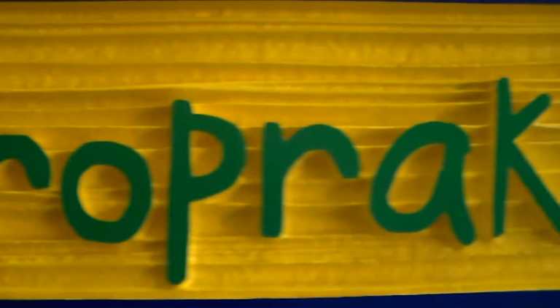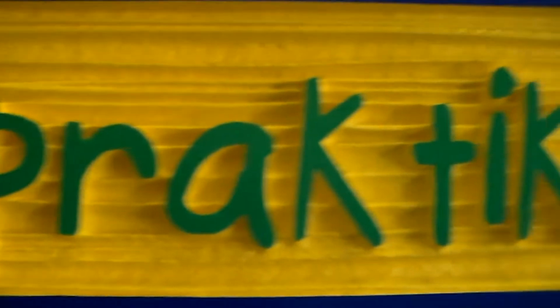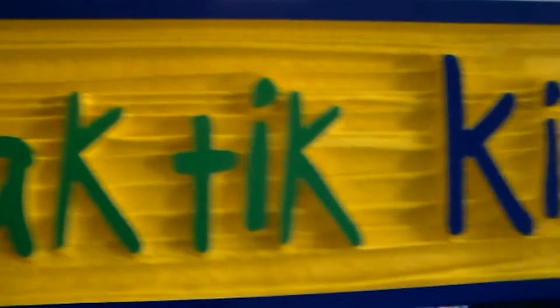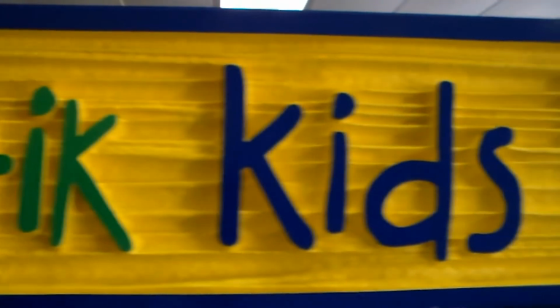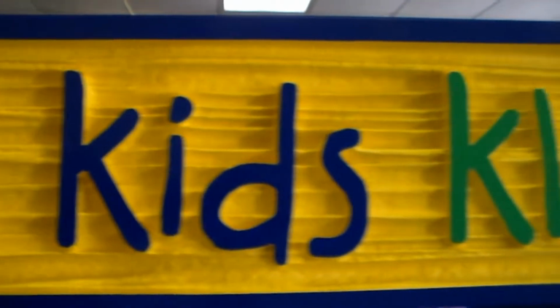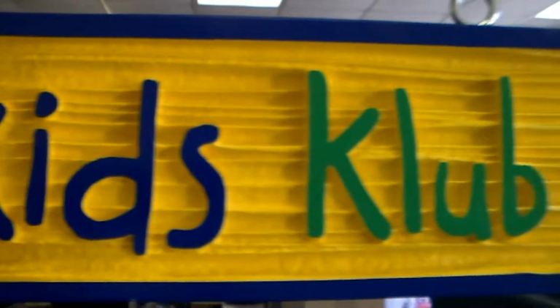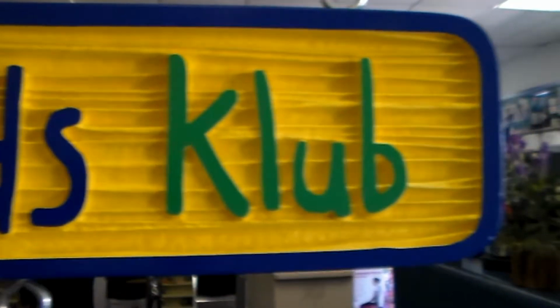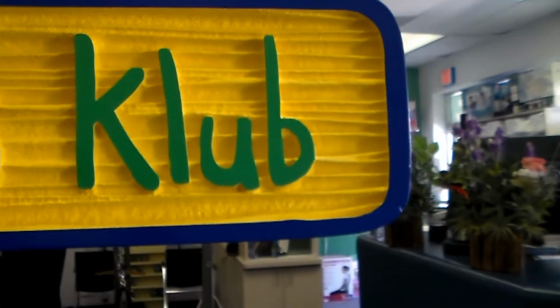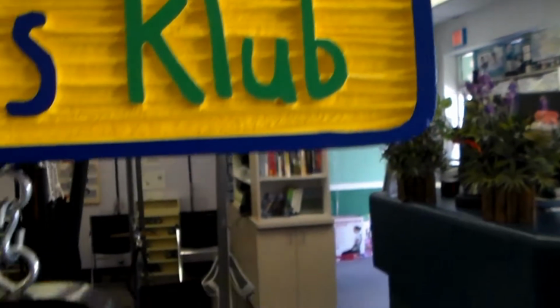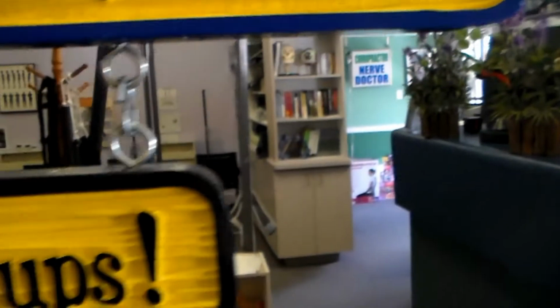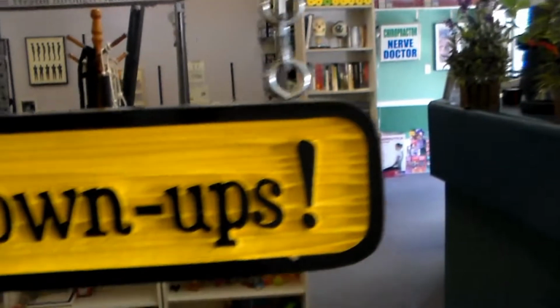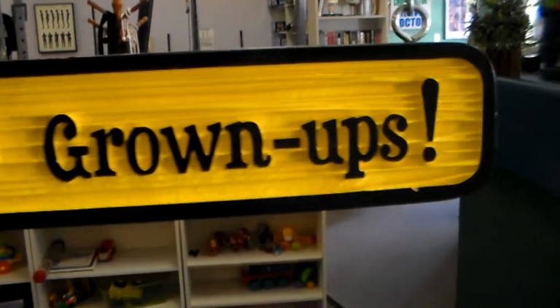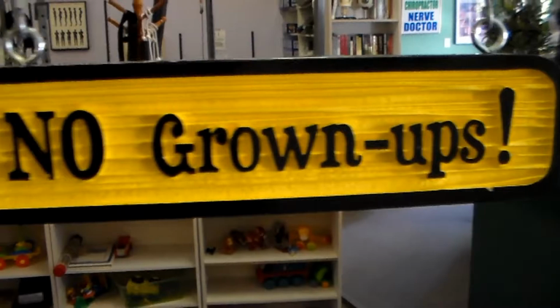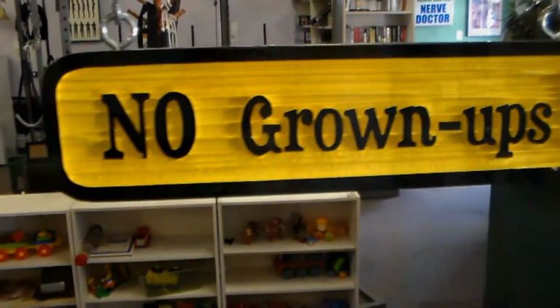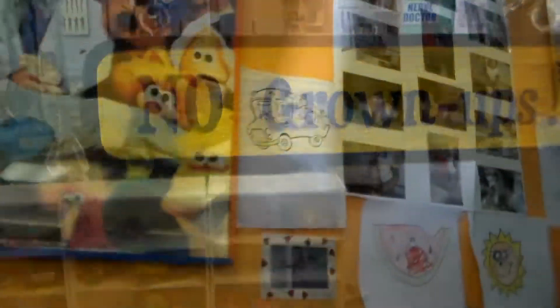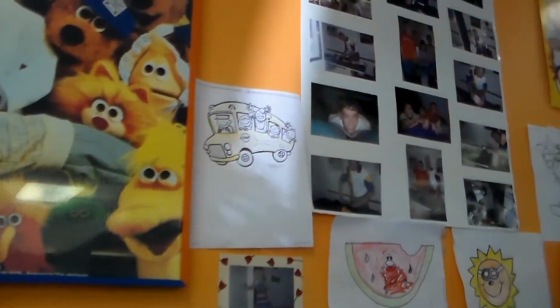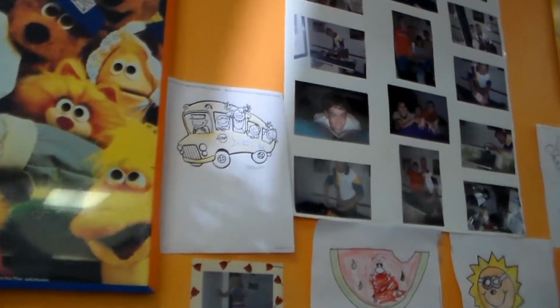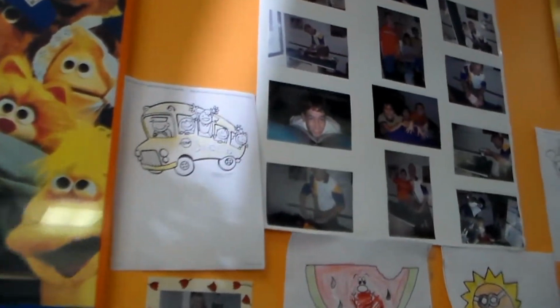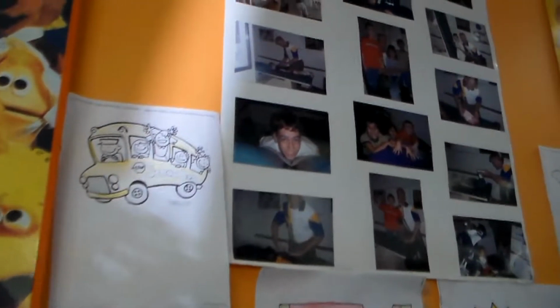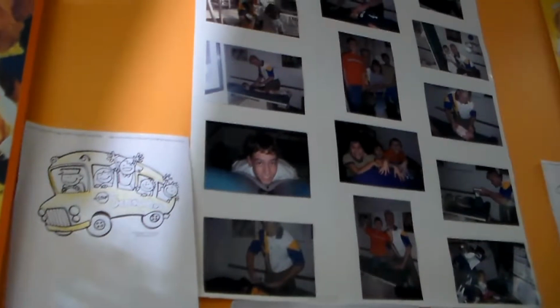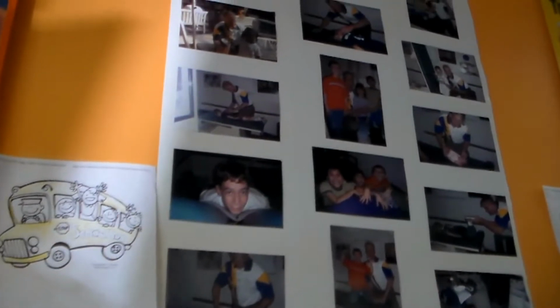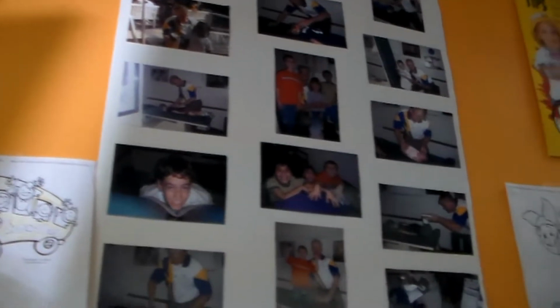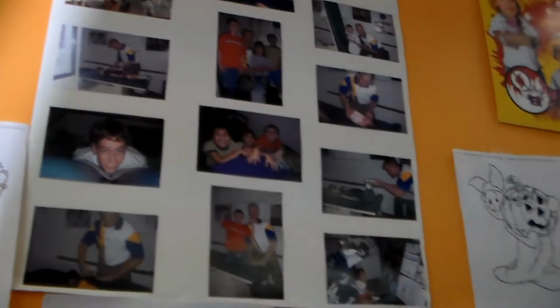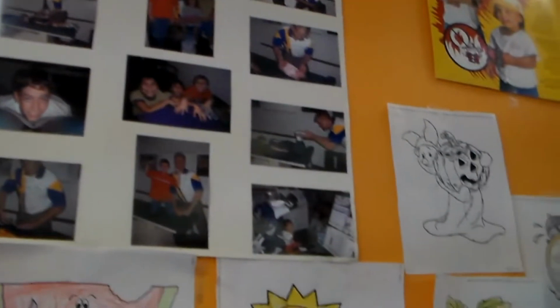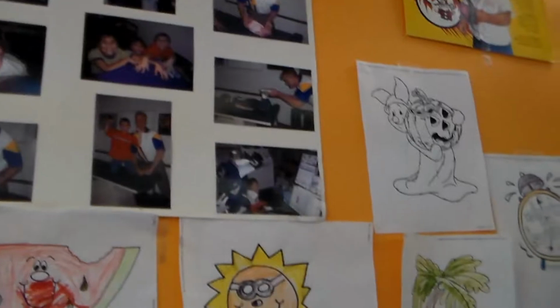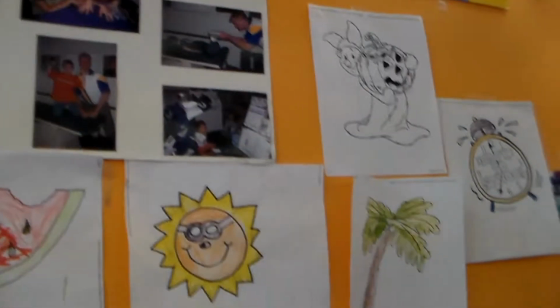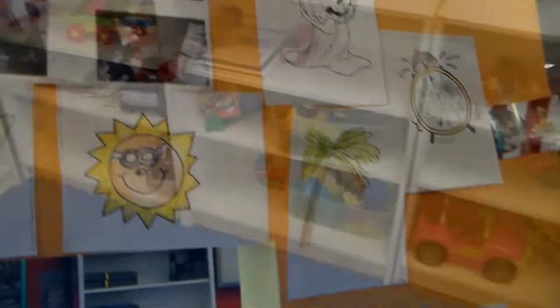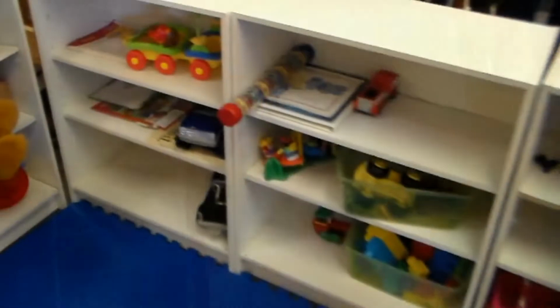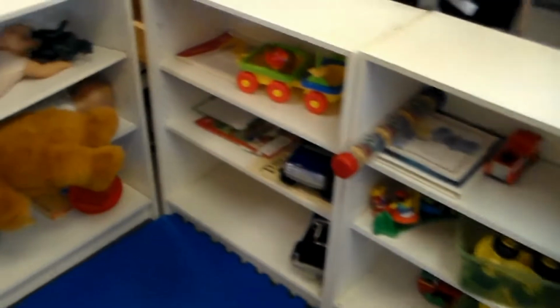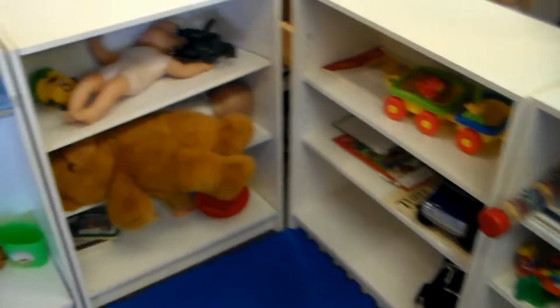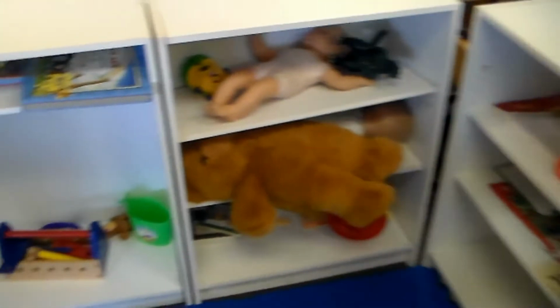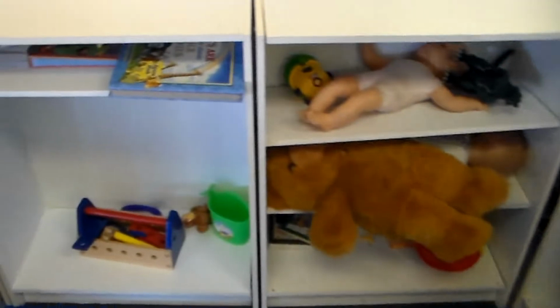This is our Chiropractic Kids Club. Kids are our favorite patients. We can prevent kids from growing up to have the same problems as we do. Dr. Otto is passionate about saving kids from drugs and surgery. Children play here before and after their adjustment.